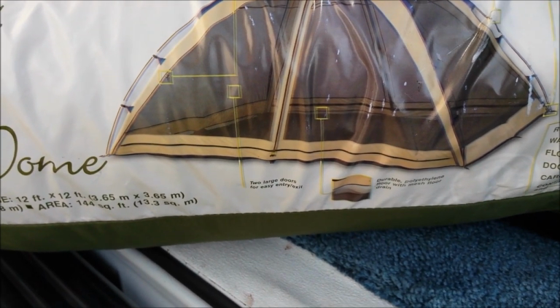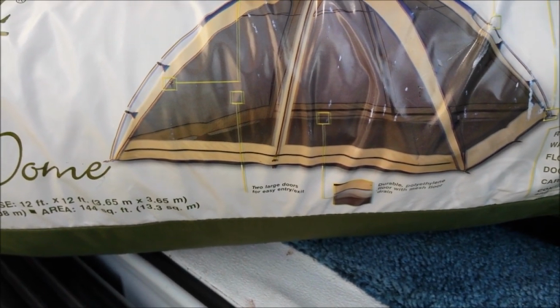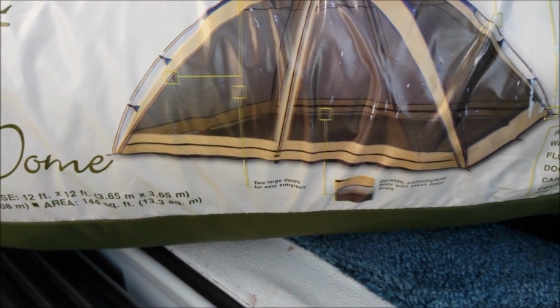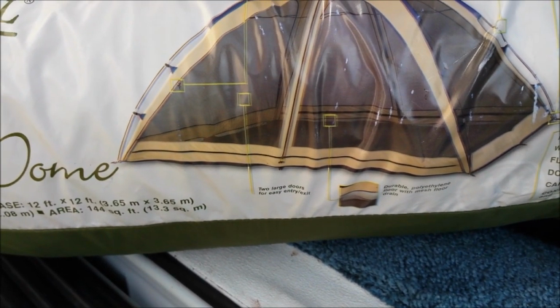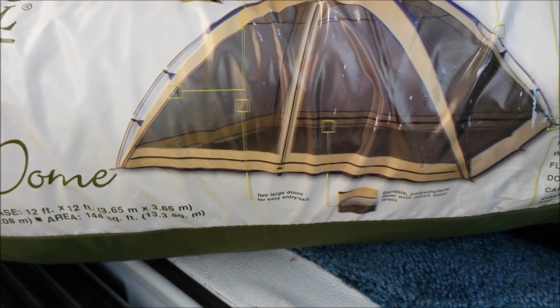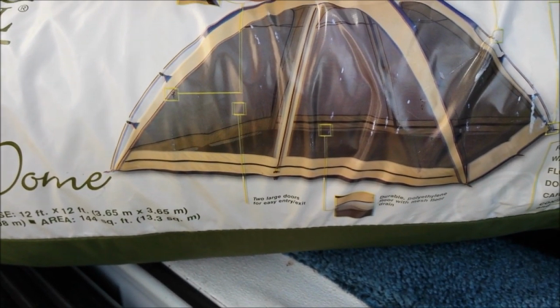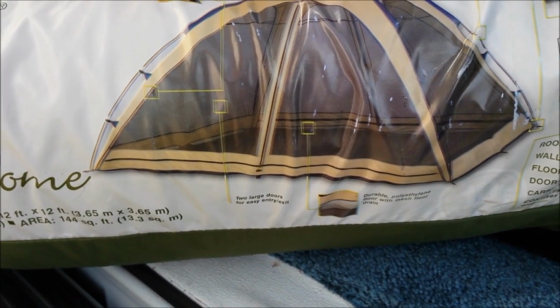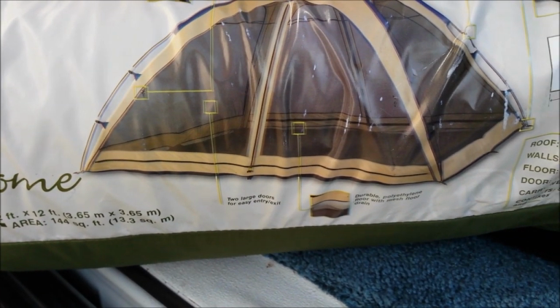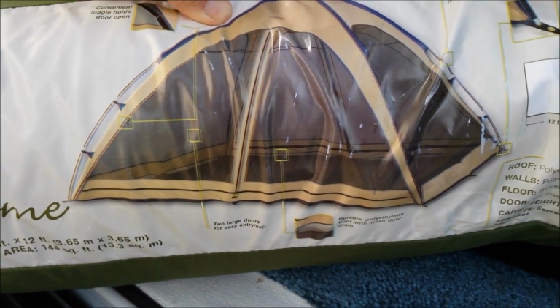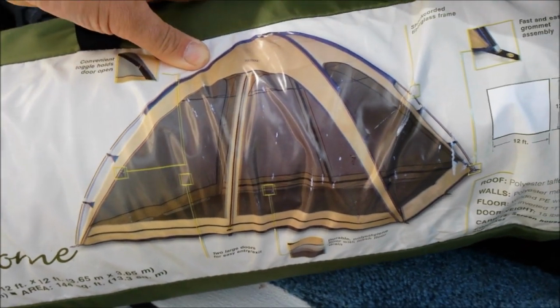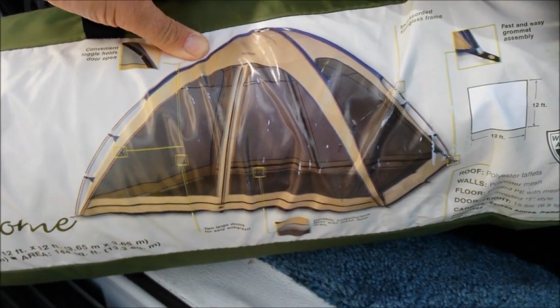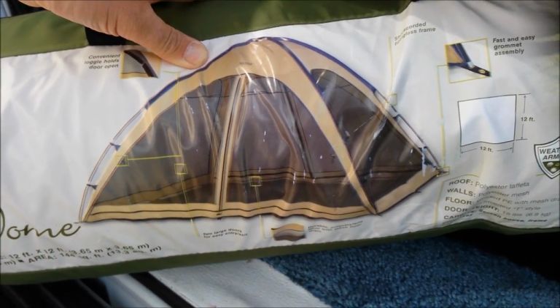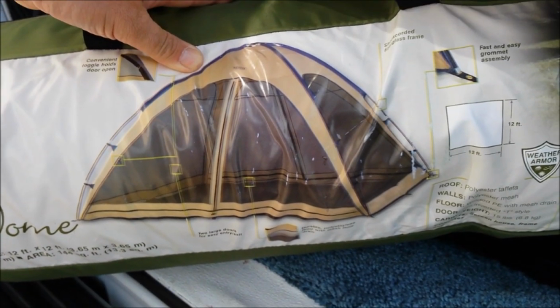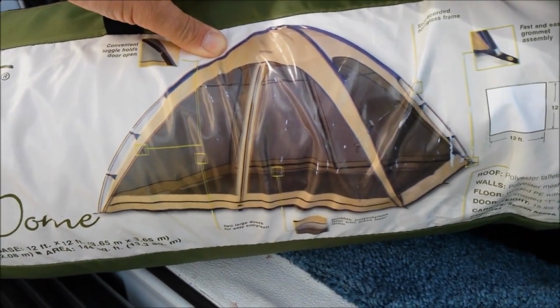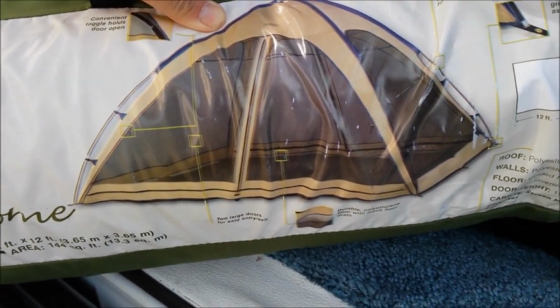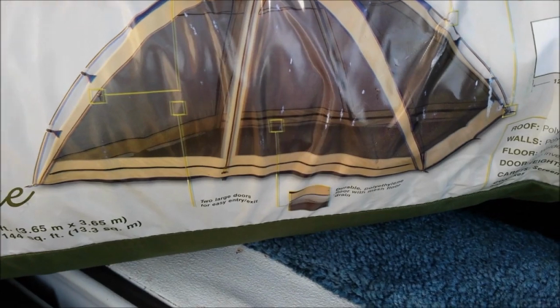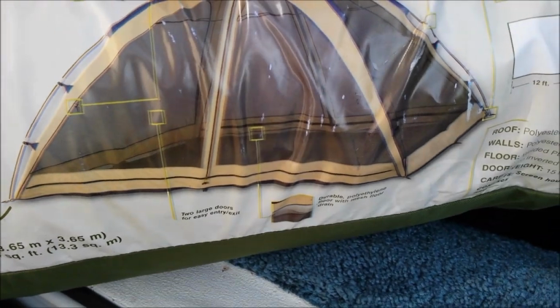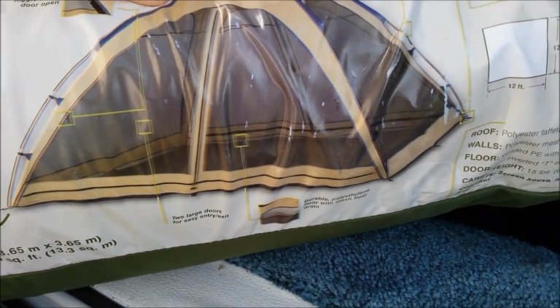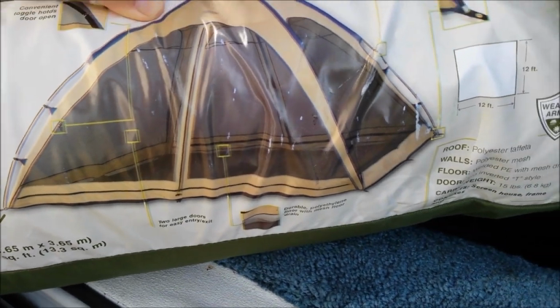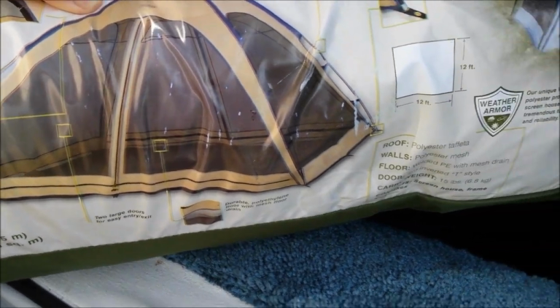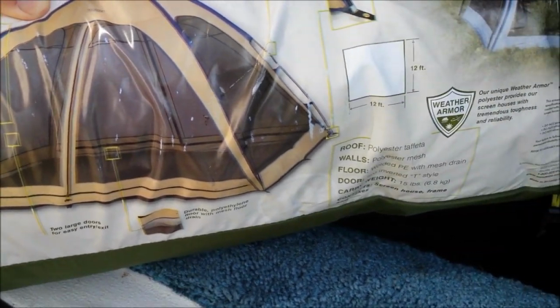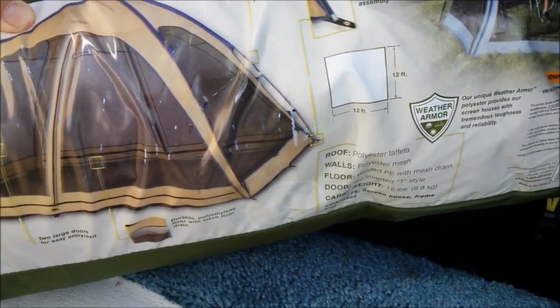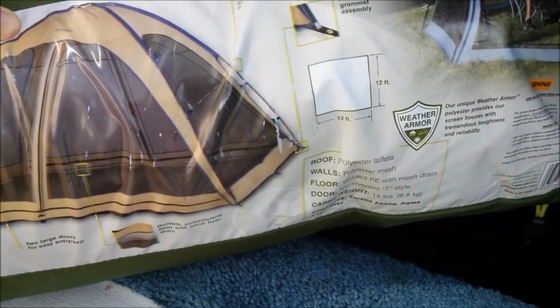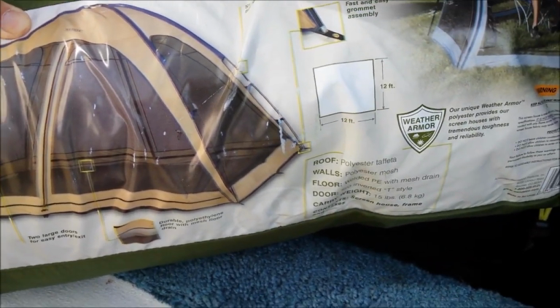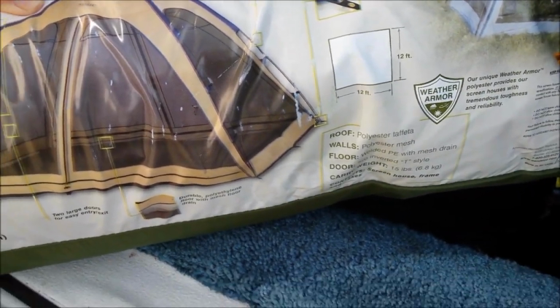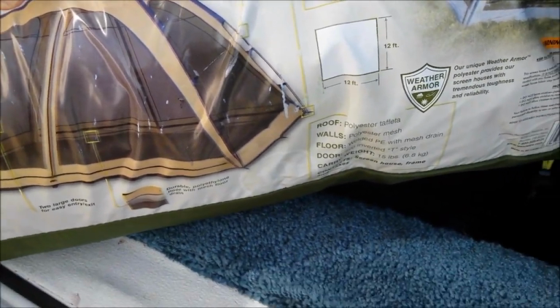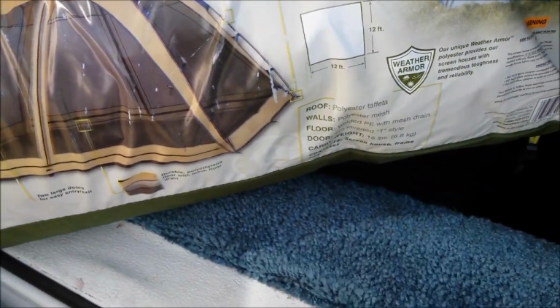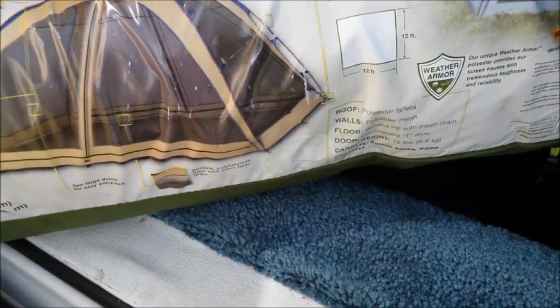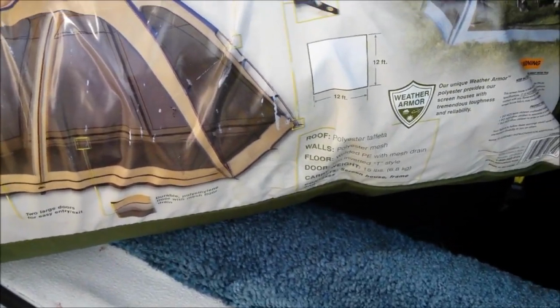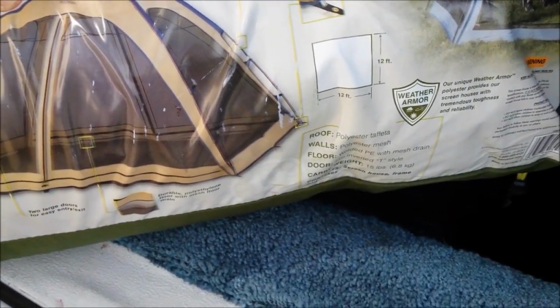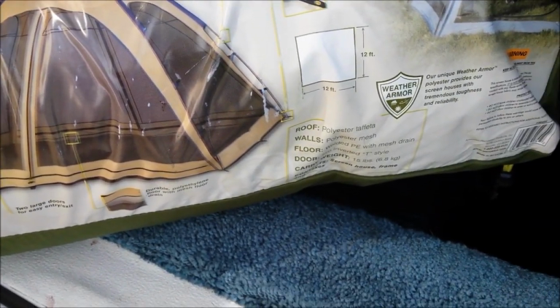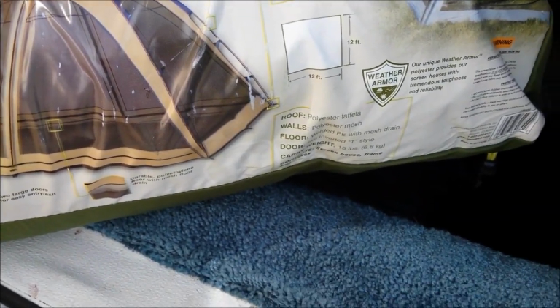Next is my screened room, 12 by 12, gives me a lot more space — it's like 144 square feet, which is probably bigger than my RV — but it has a floor too, so I keep that in there.